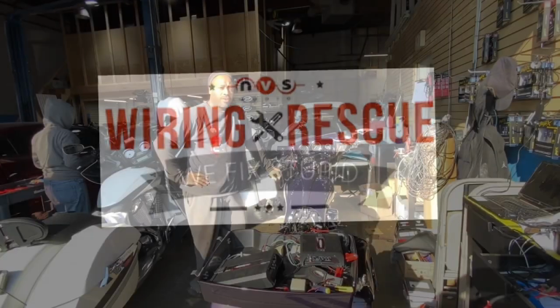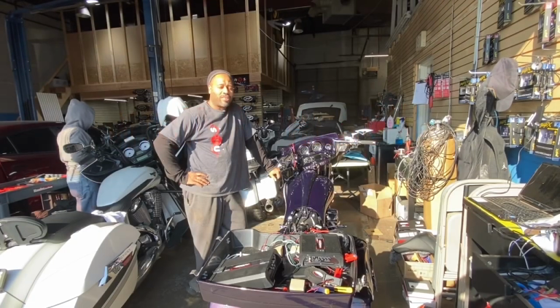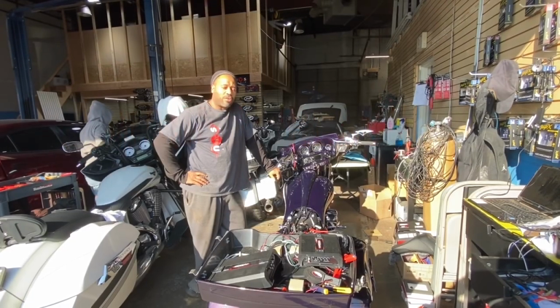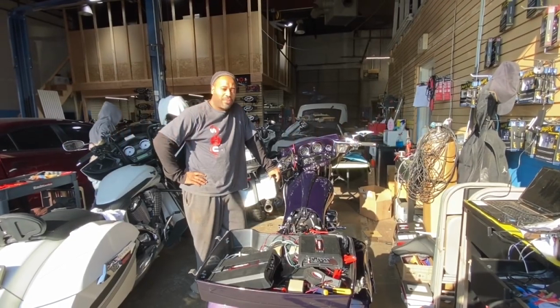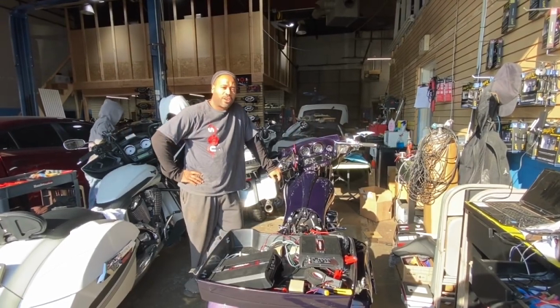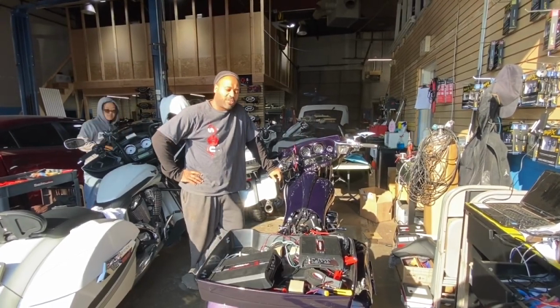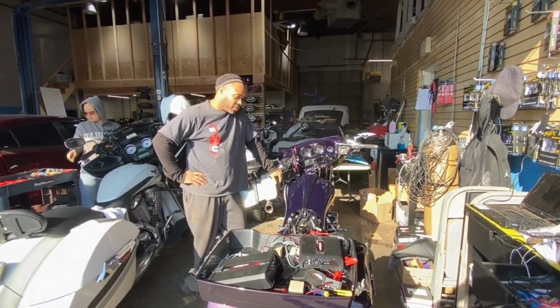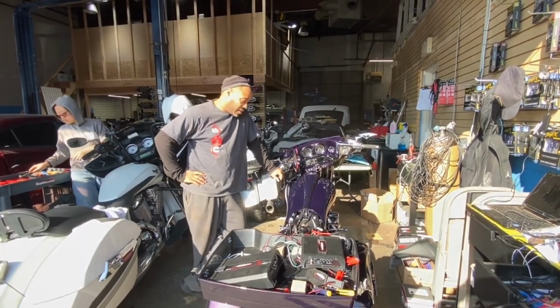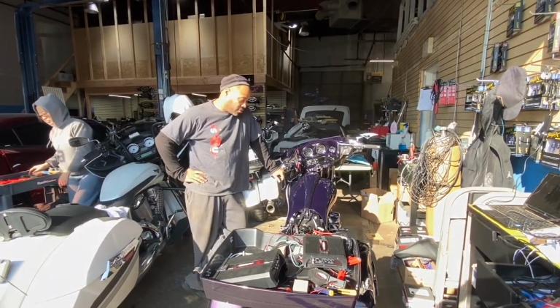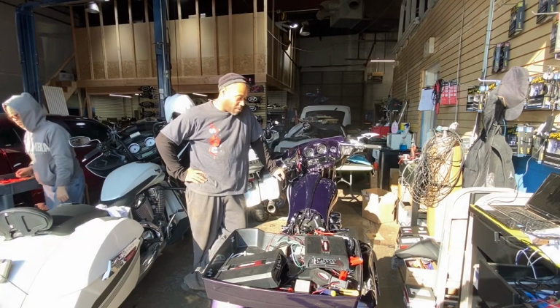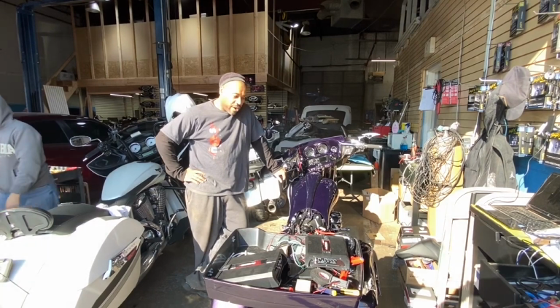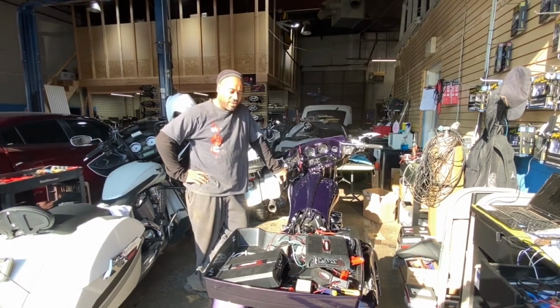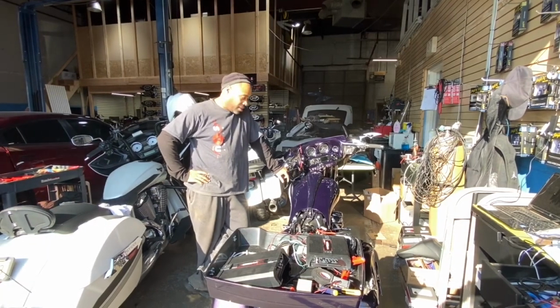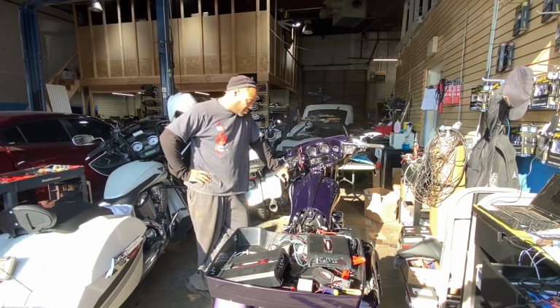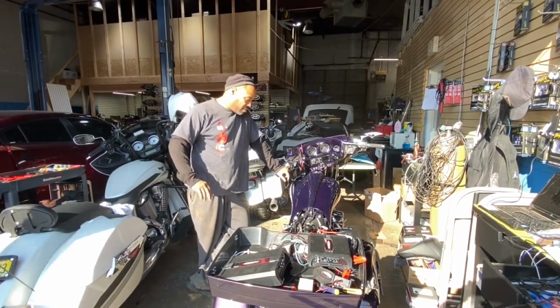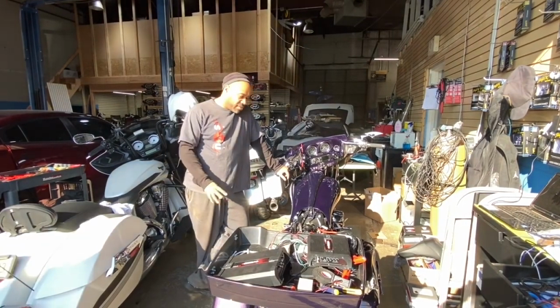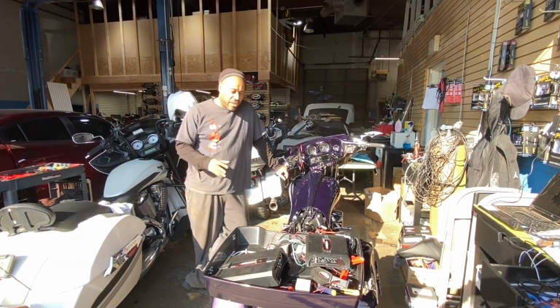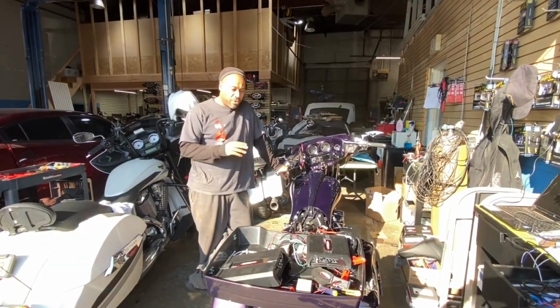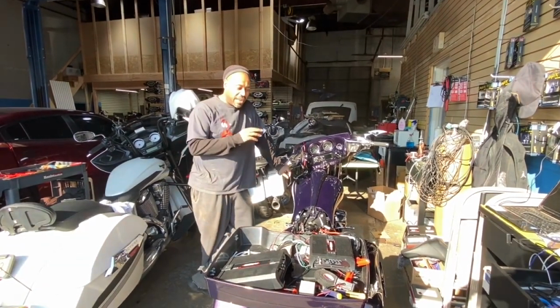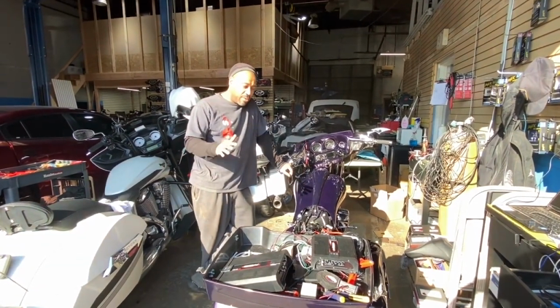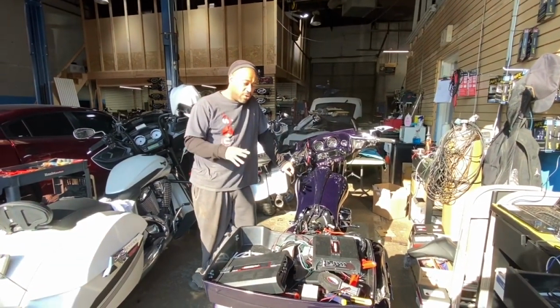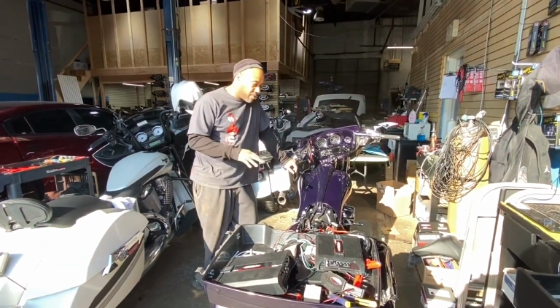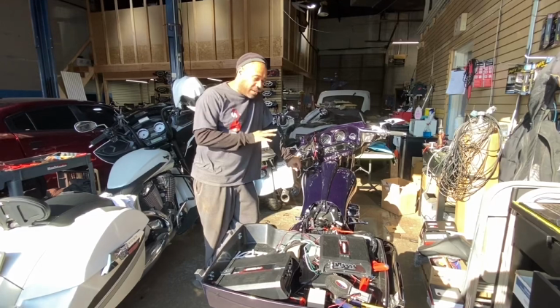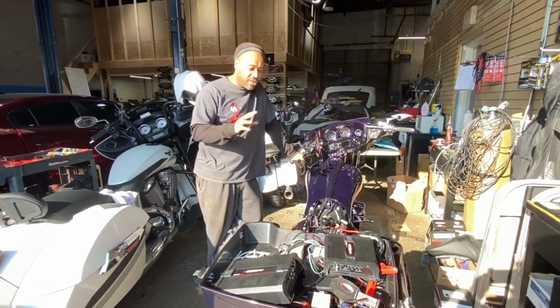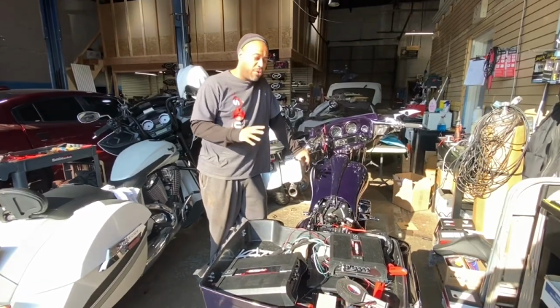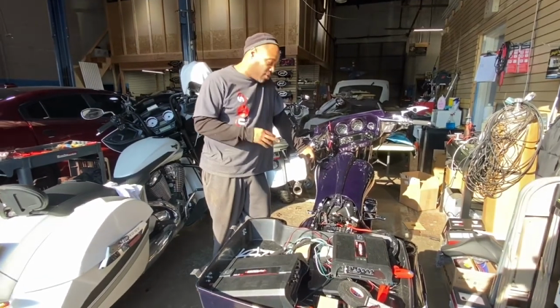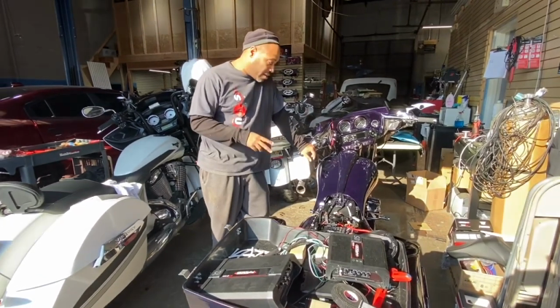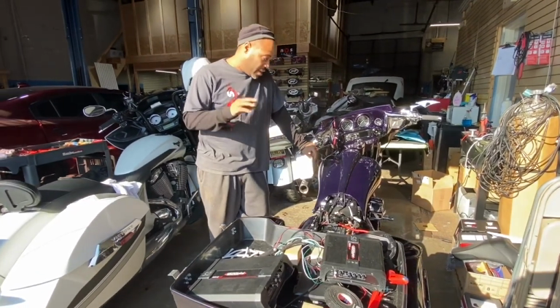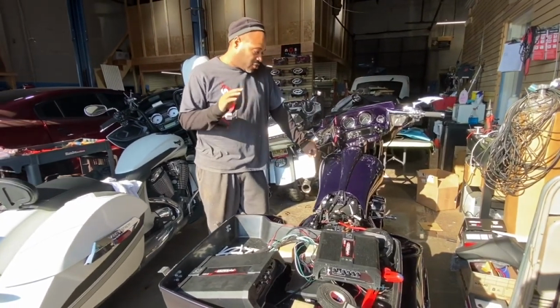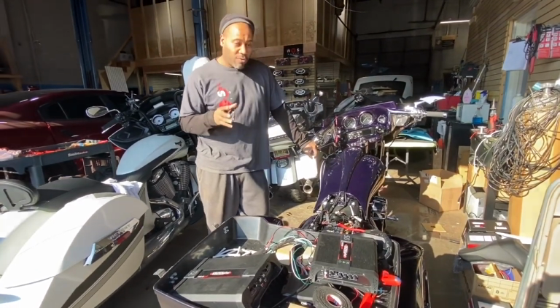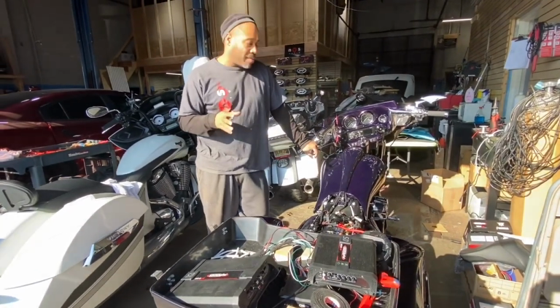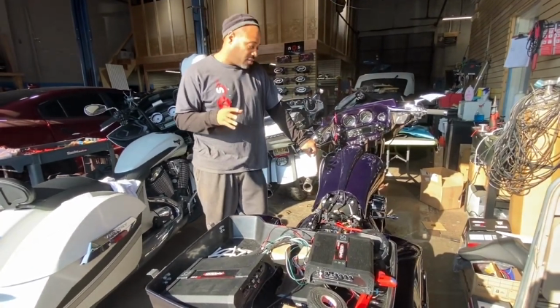Hey, what's up? It's Carlos from NBS Audio in Roselle, New Jersey. We're doing another wire rescue. This one is very, very disappointing. The customer spent a ton of money on all the proper equipment — he's using all the equipment that we use here — but he just chose the wrong shop to get it installed.